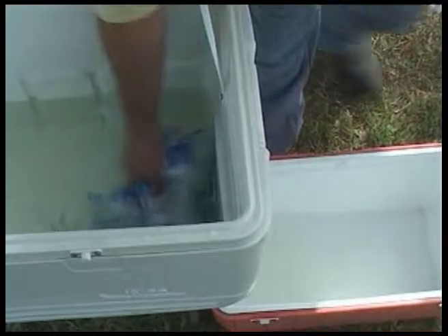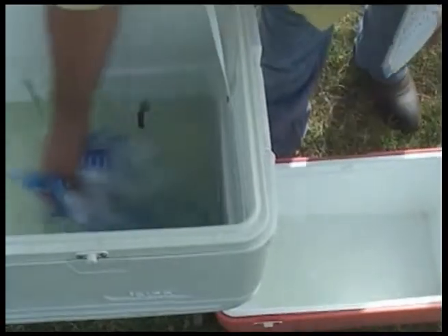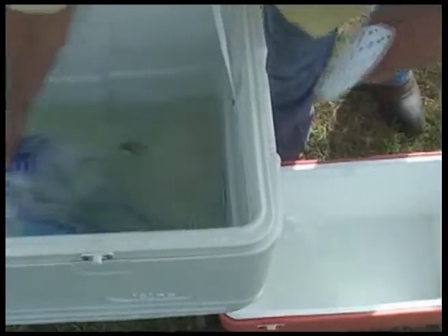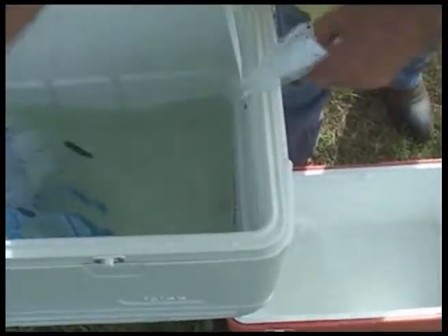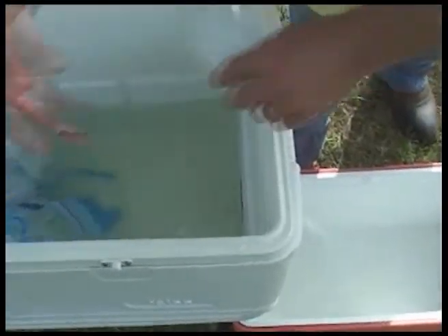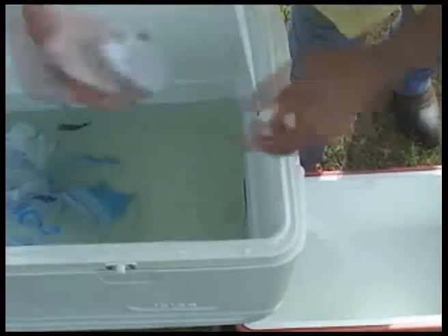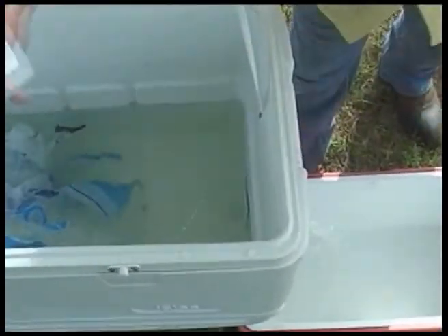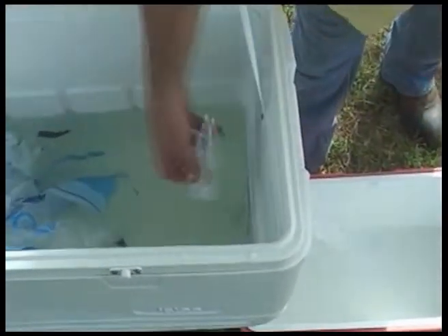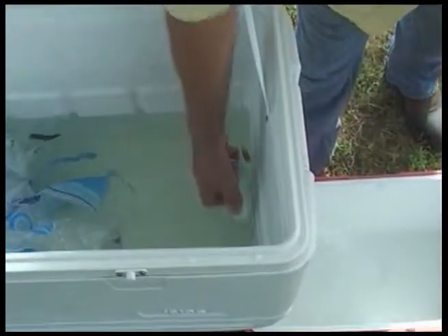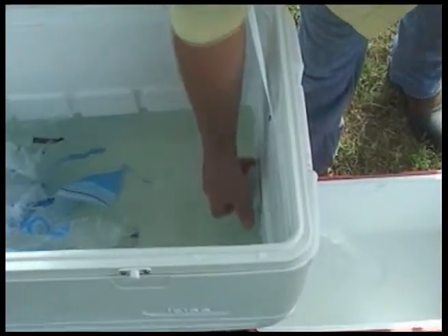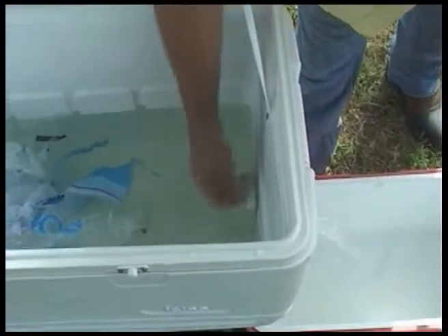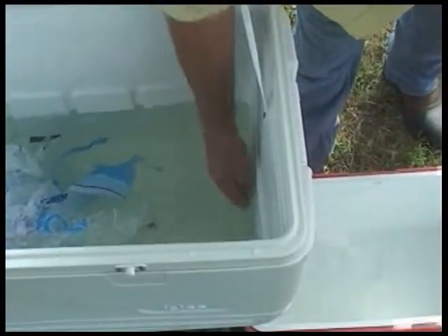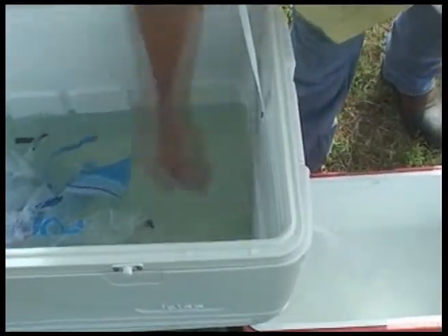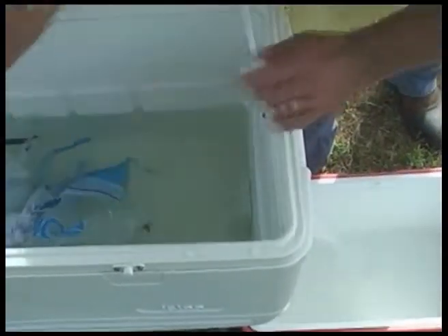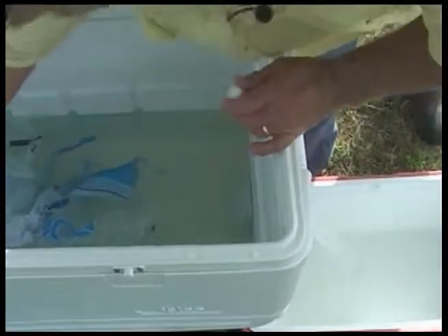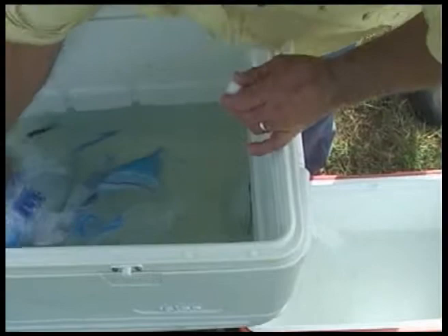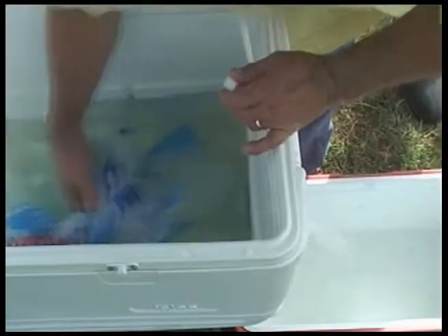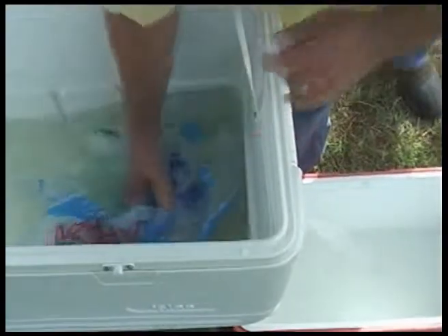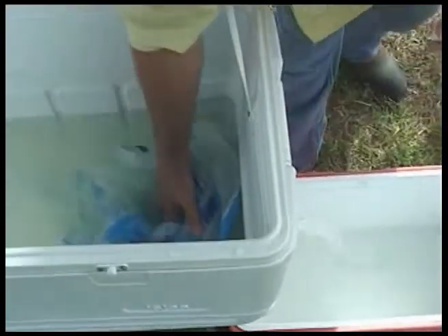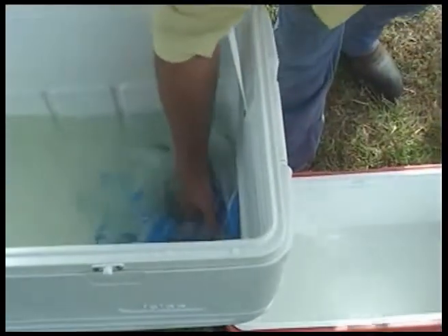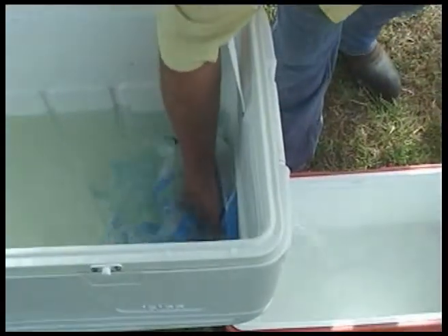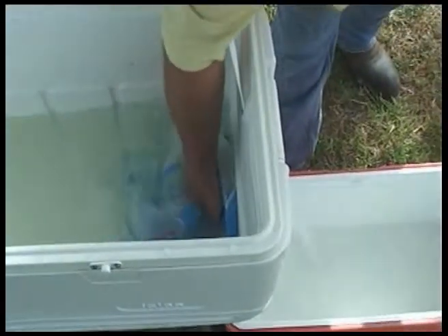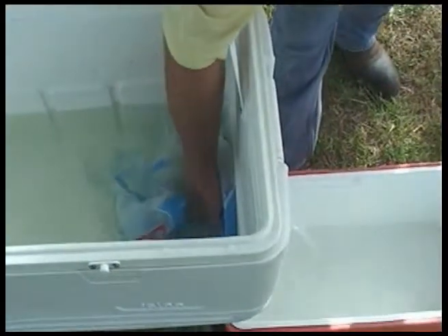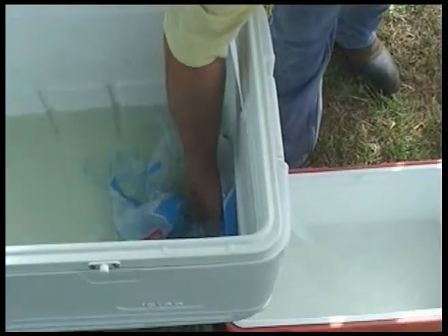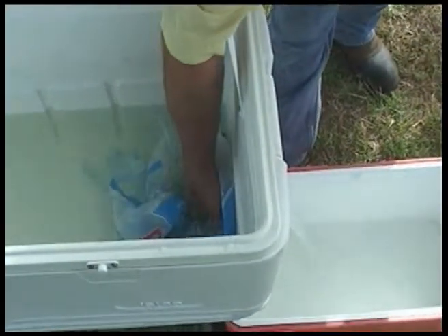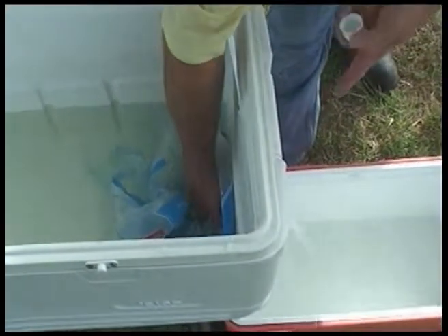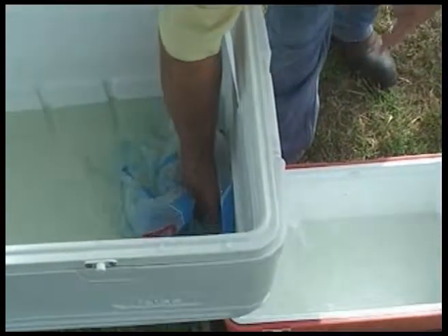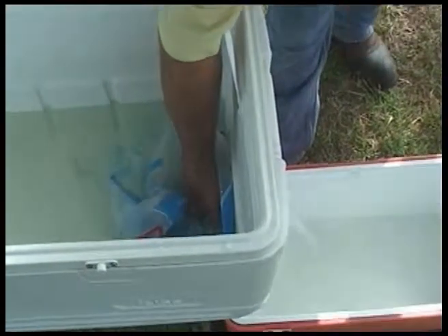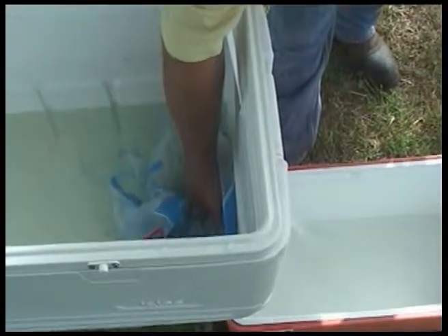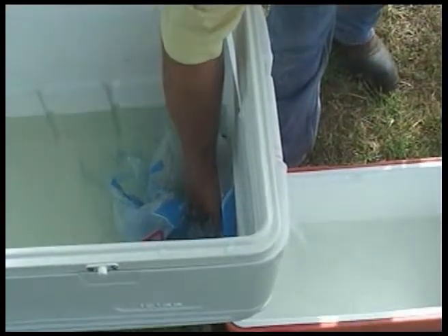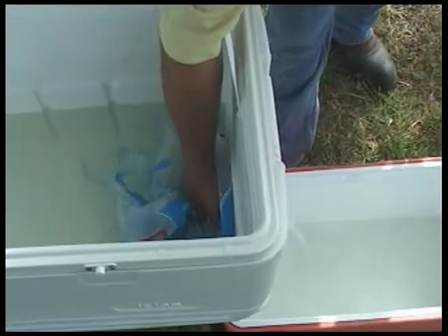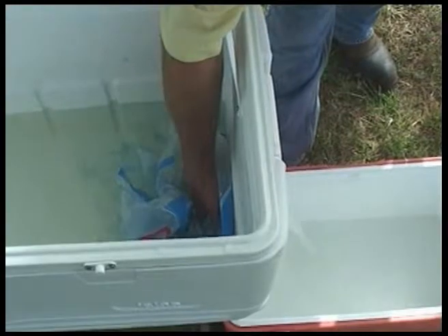Now I'm going to remove the plastic bags and put the No More Clog in place, and do the same thing to the drain with the No More Clog in place — and as you can see, the drain continues to flow.